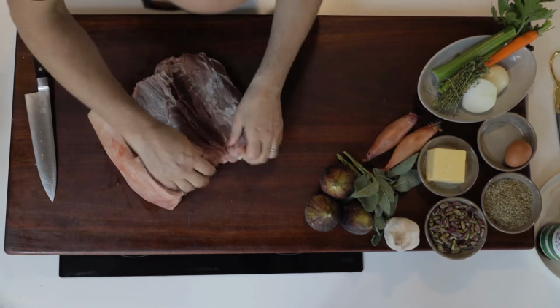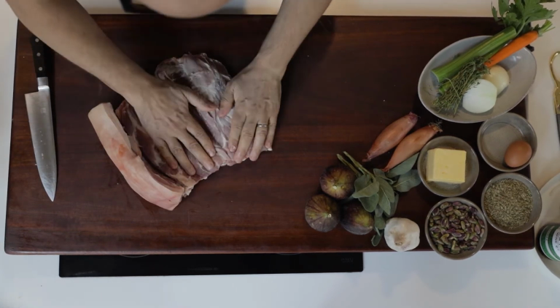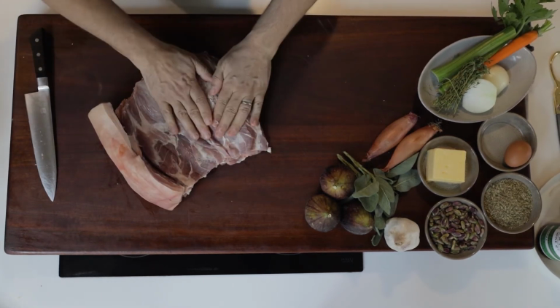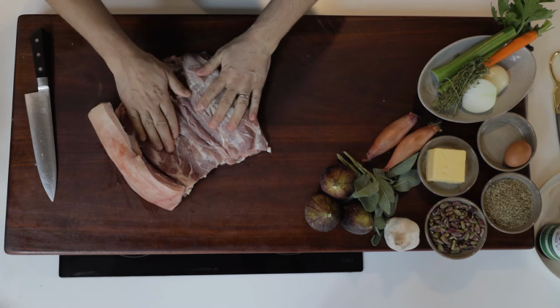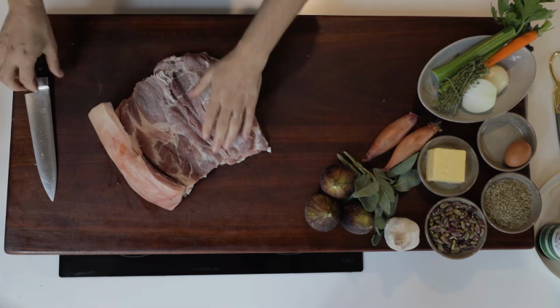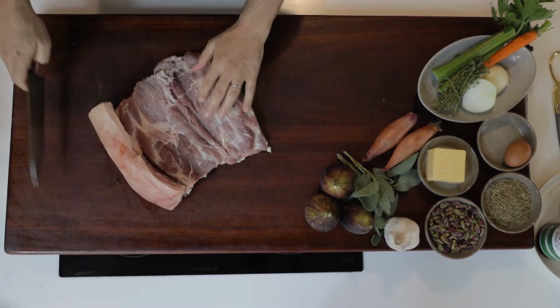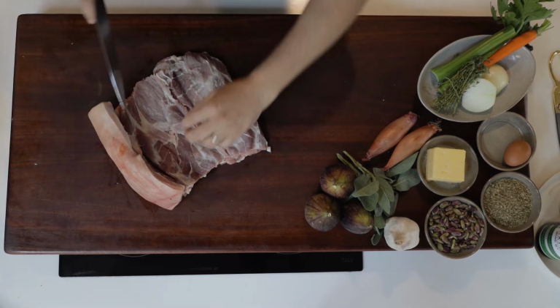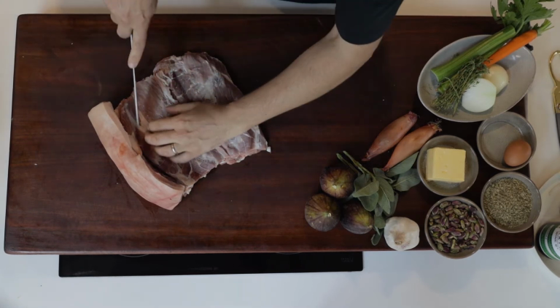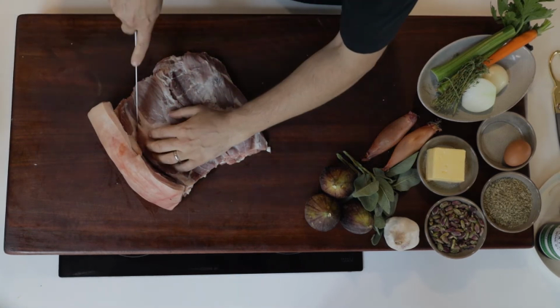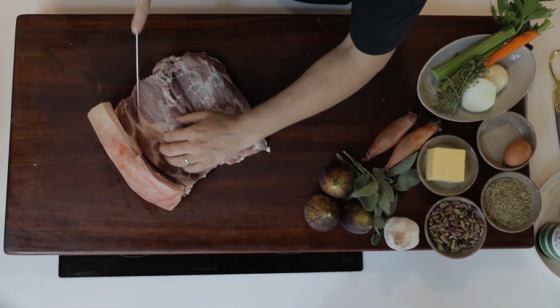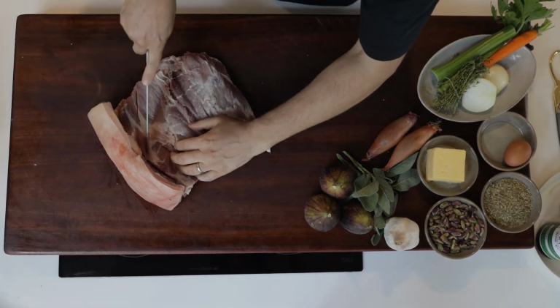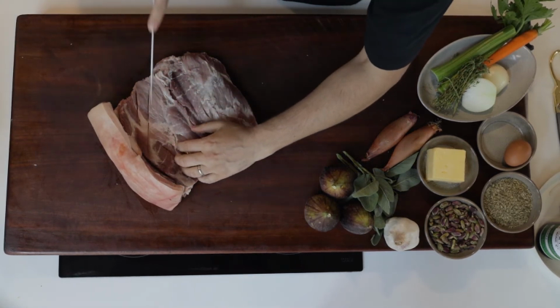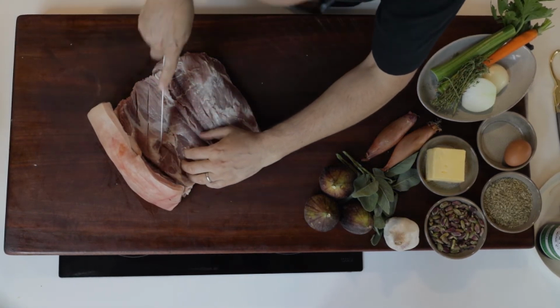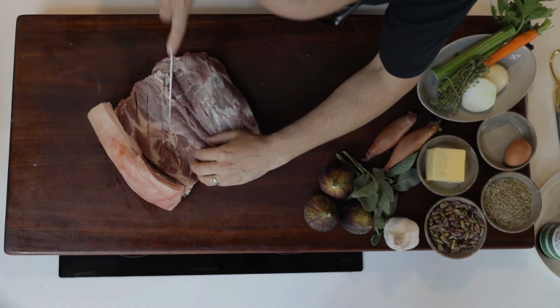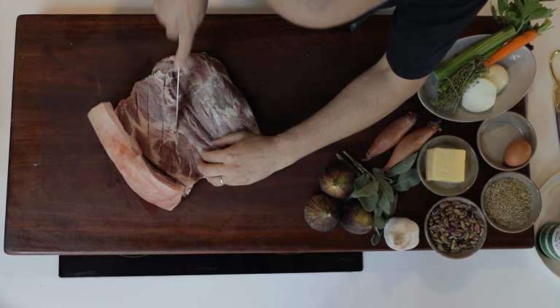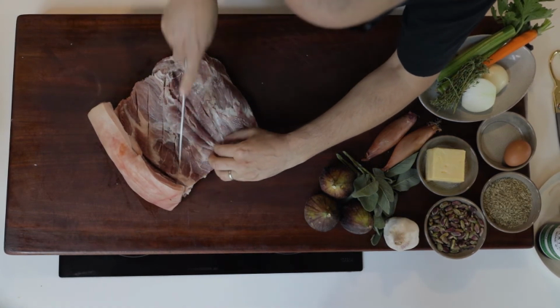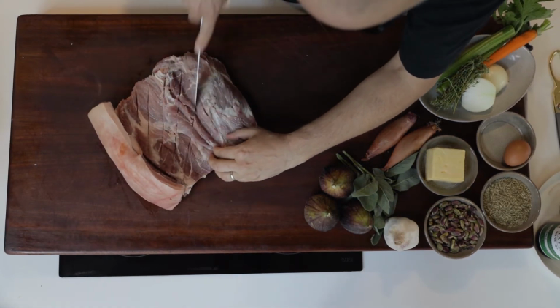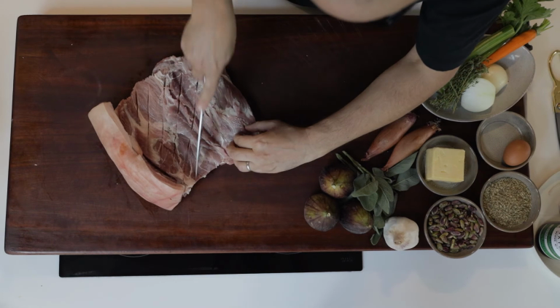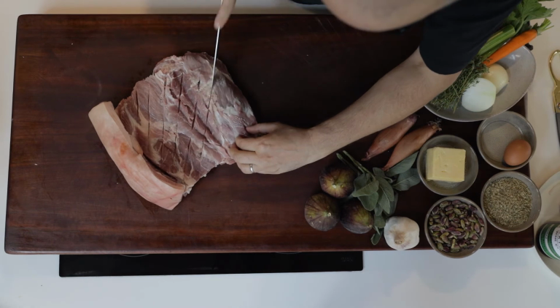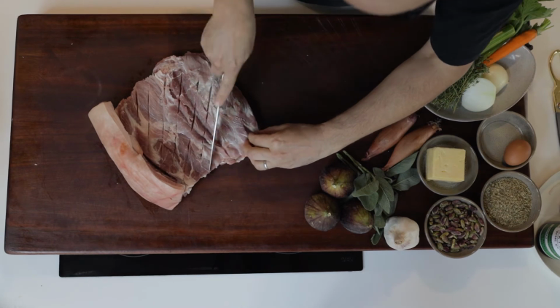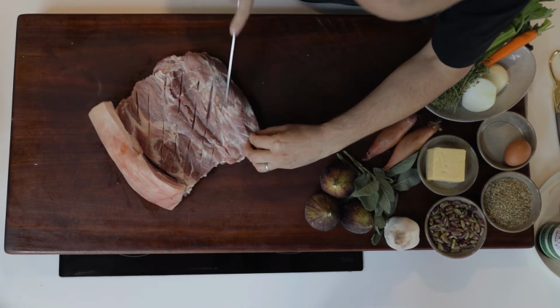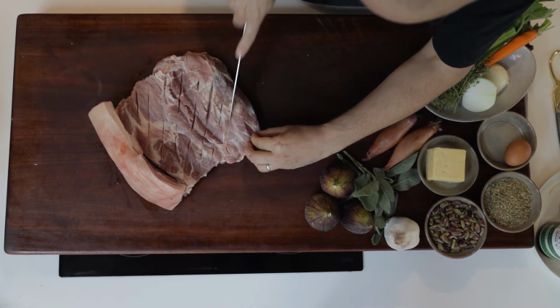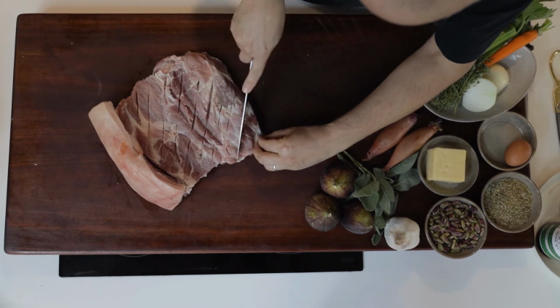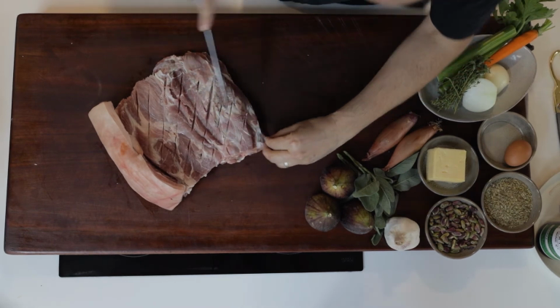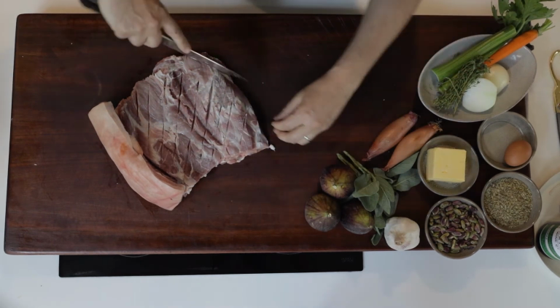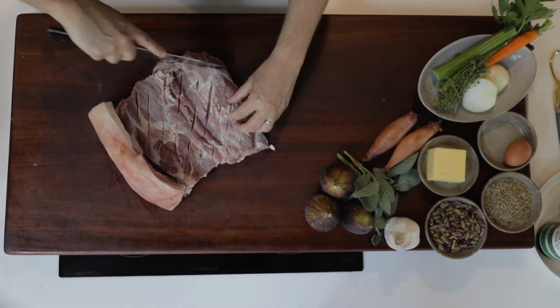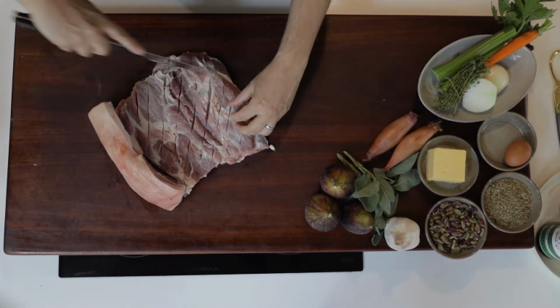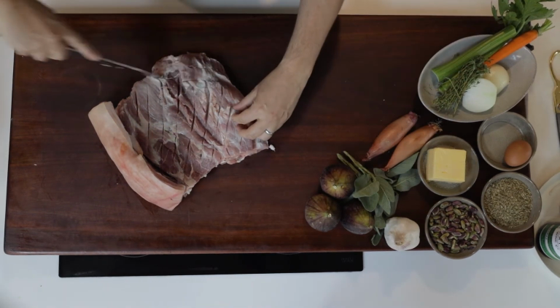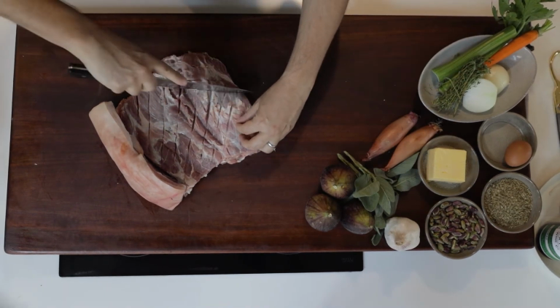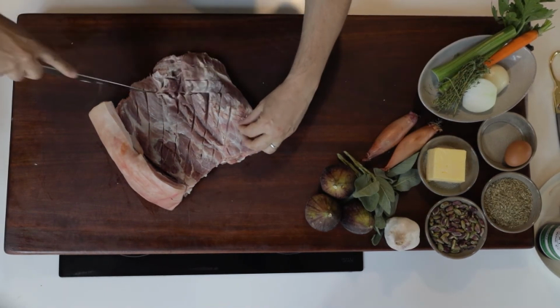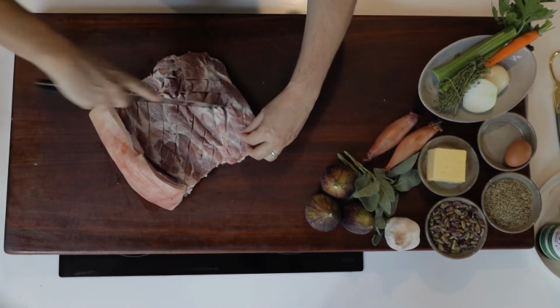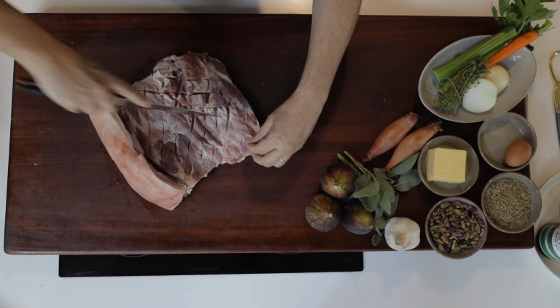Use your hands to push that down, and then I like to make a little crisscross pattern with the knife, which just gives you a little bit of area for the stuffing to penetrate into even more.